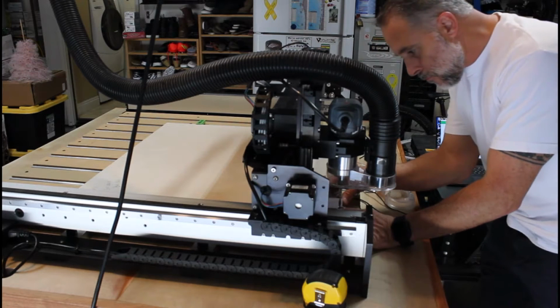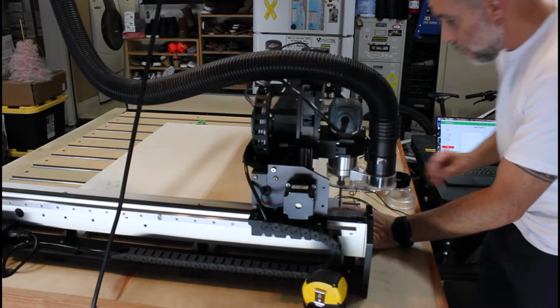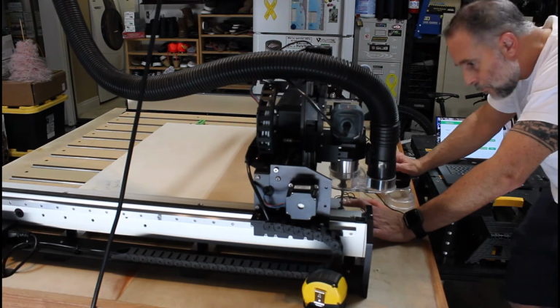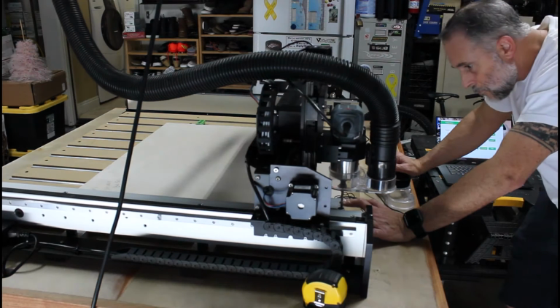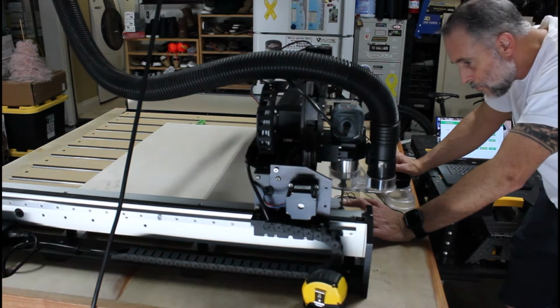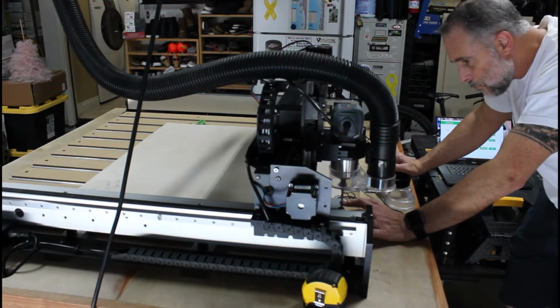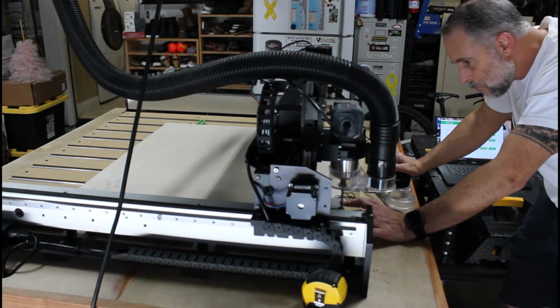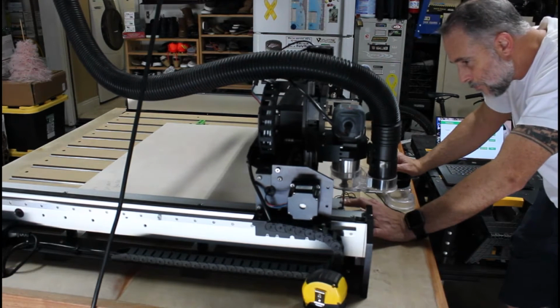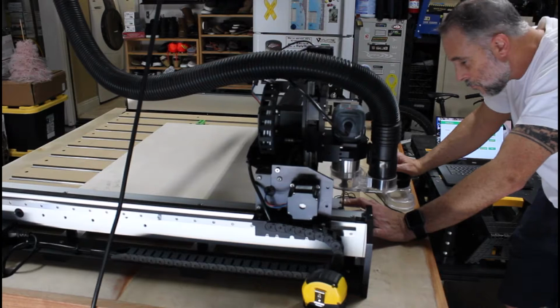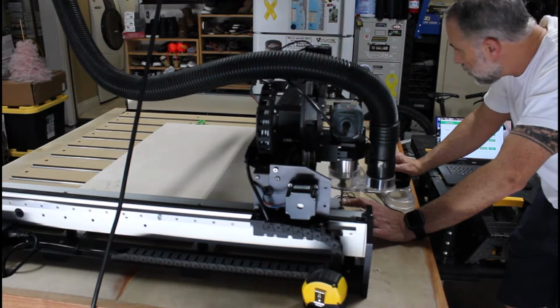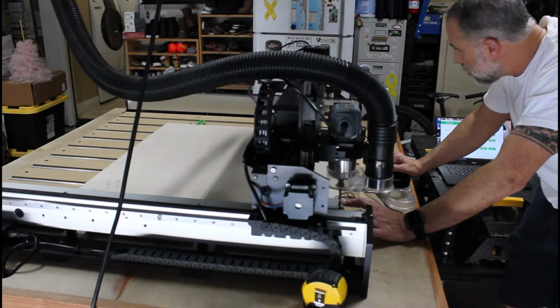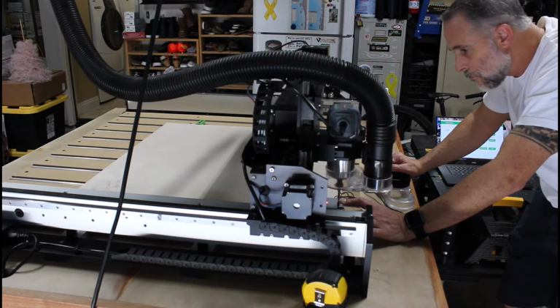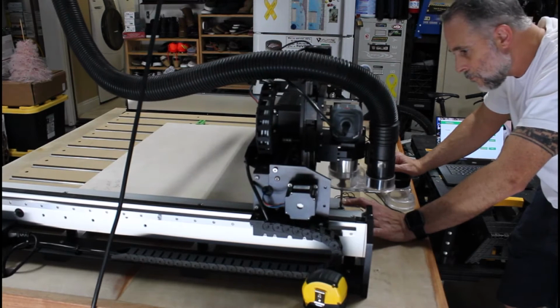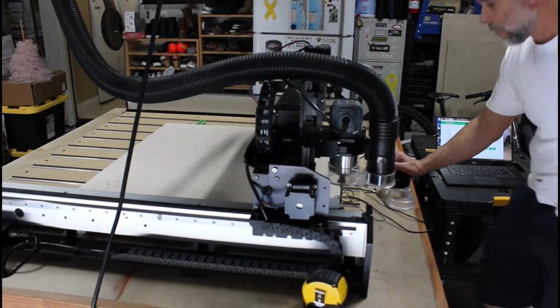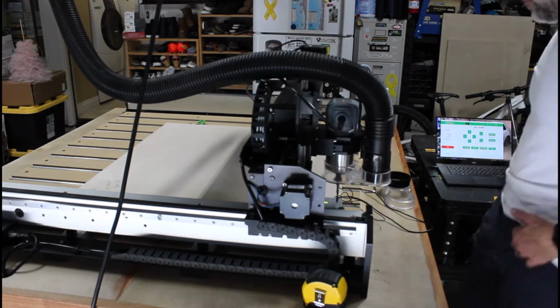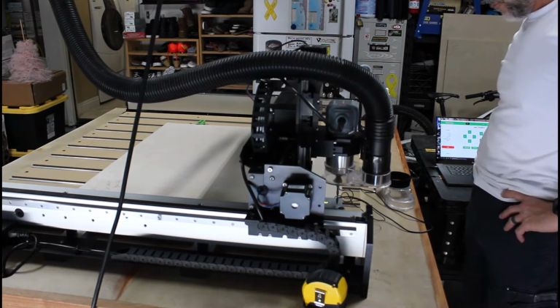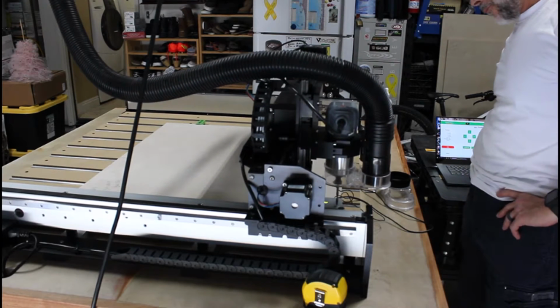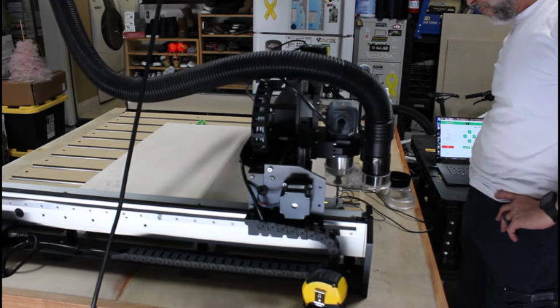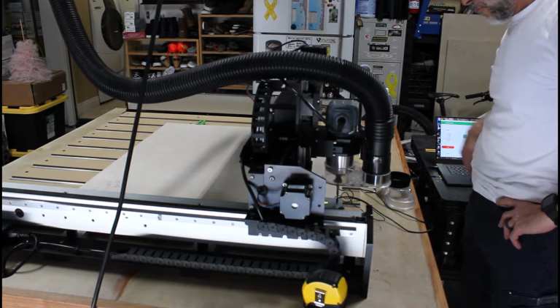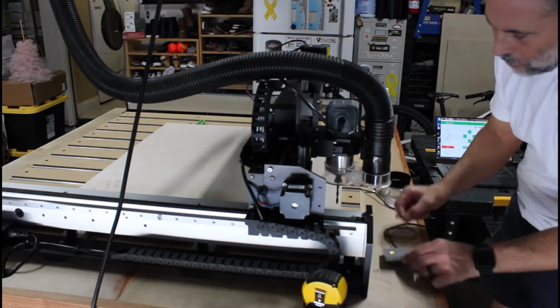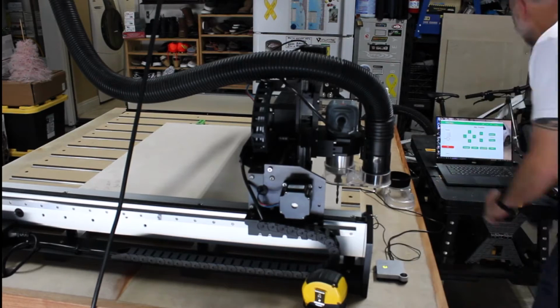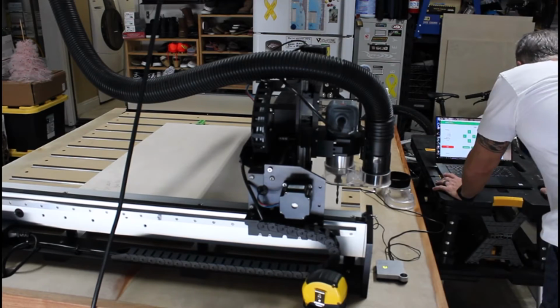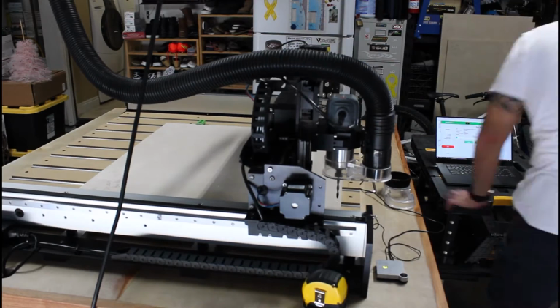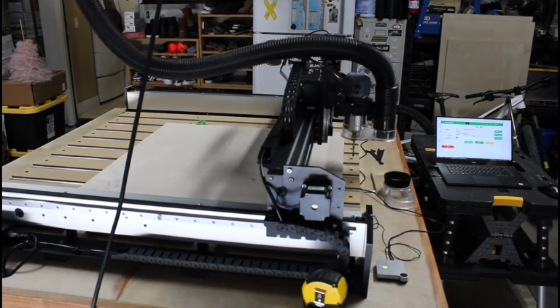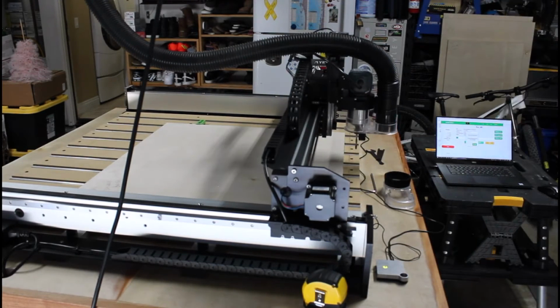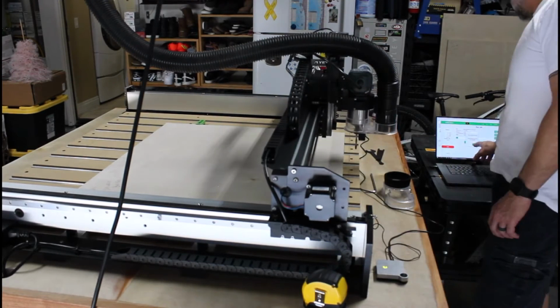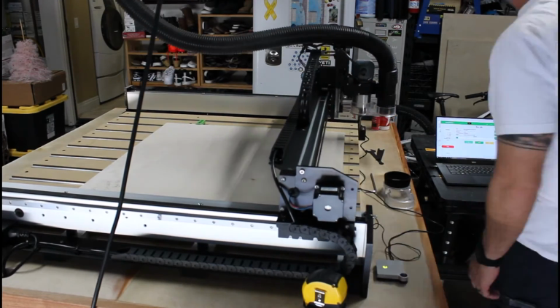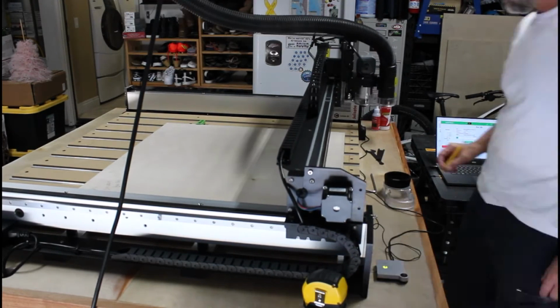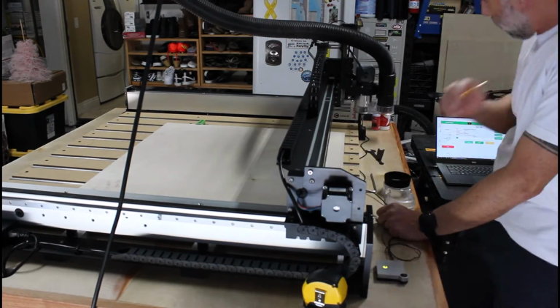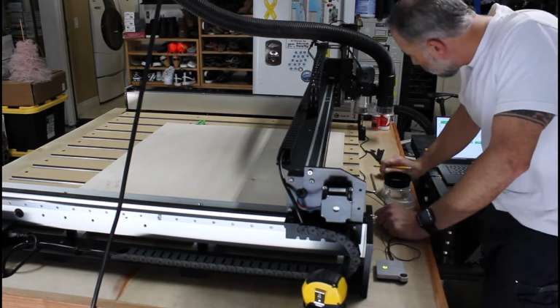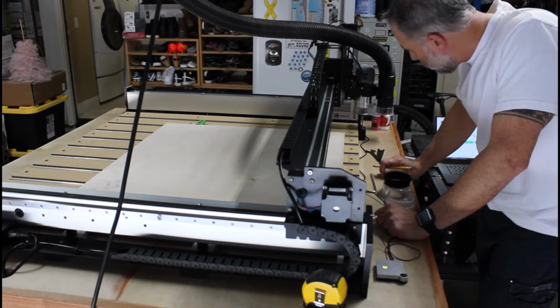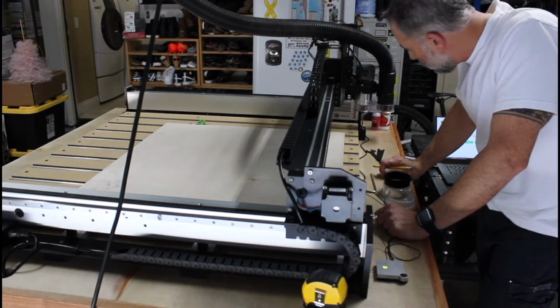The magnetic lead allows your spindle to create an electrical connection between it and the bit zero. The included Carbide Motion software has a built-in probing function that moves the spindle within the bit zero, automatically calculating X, Y, and Z's at zero.